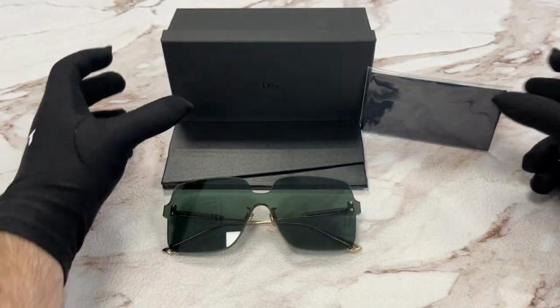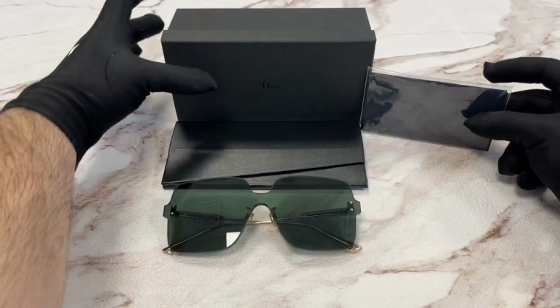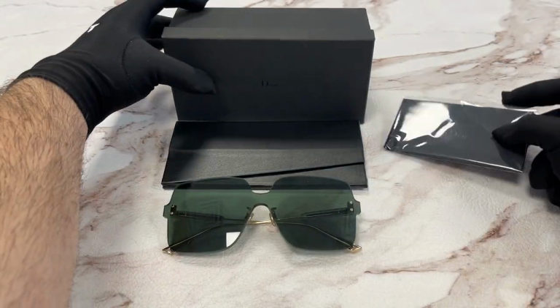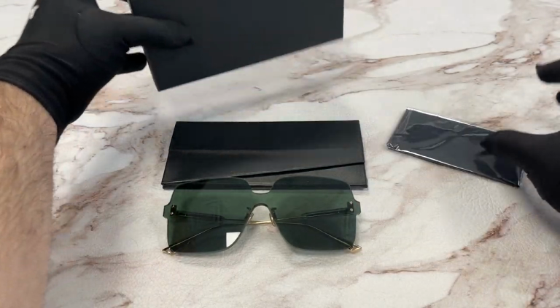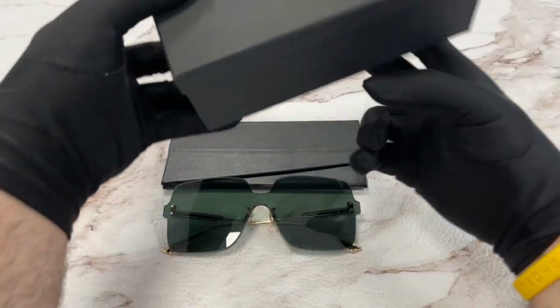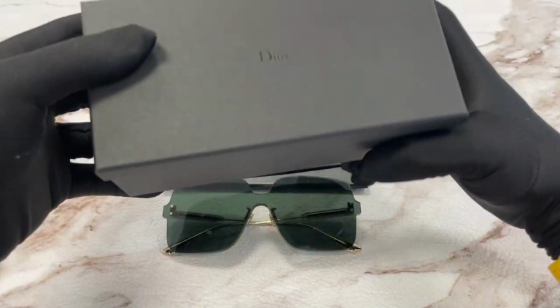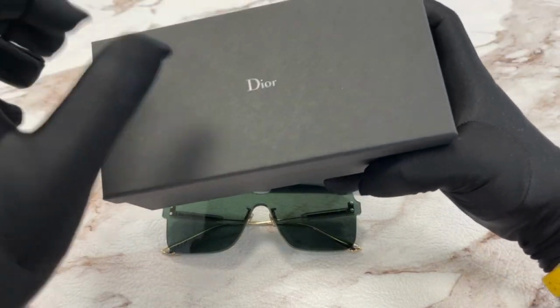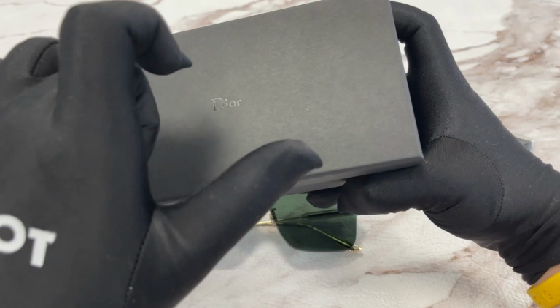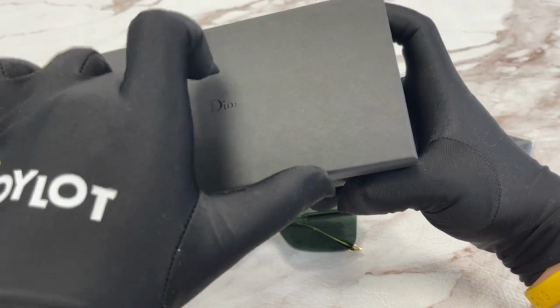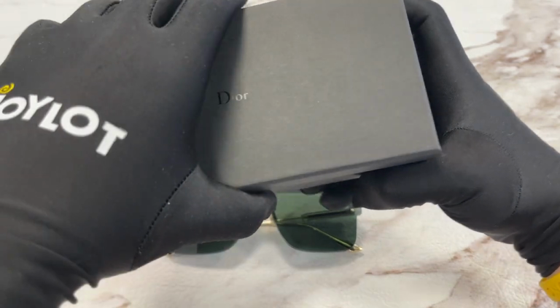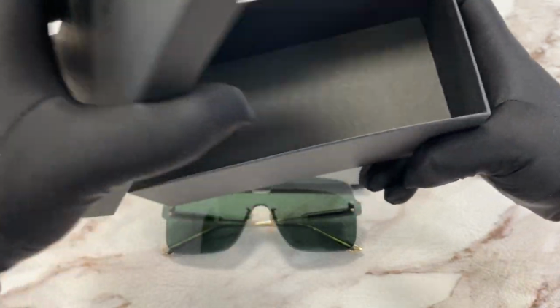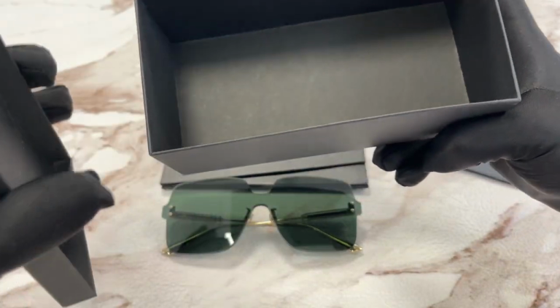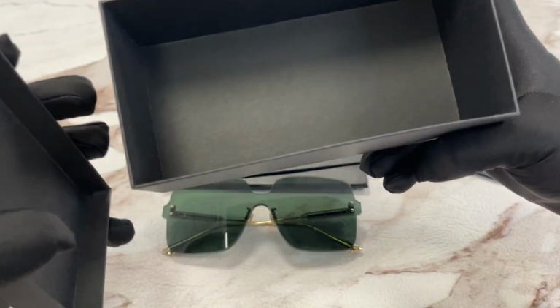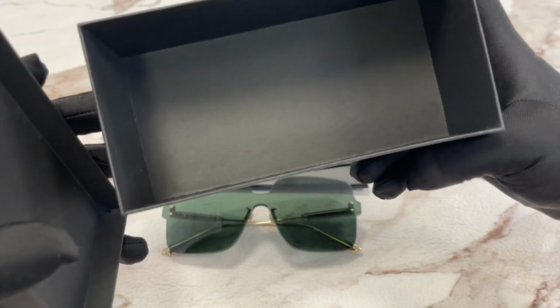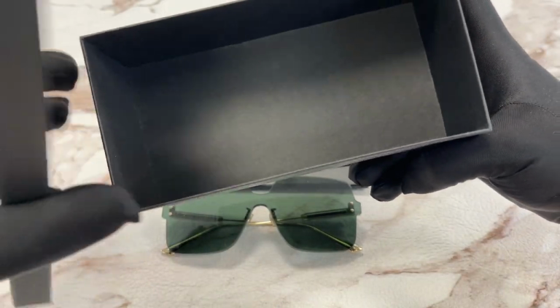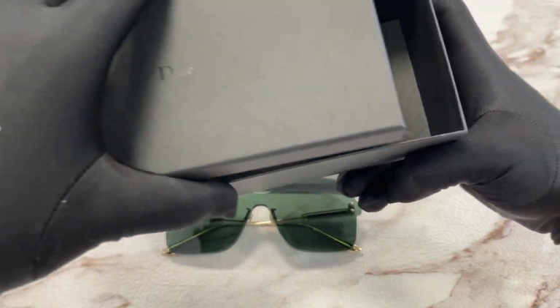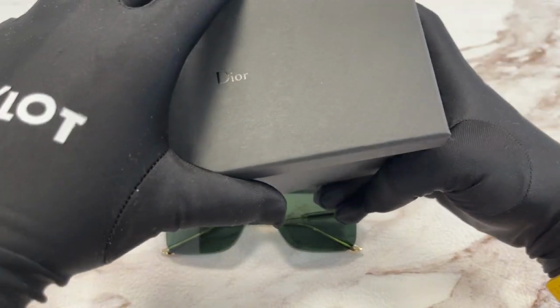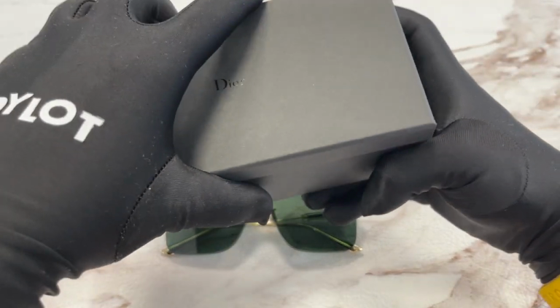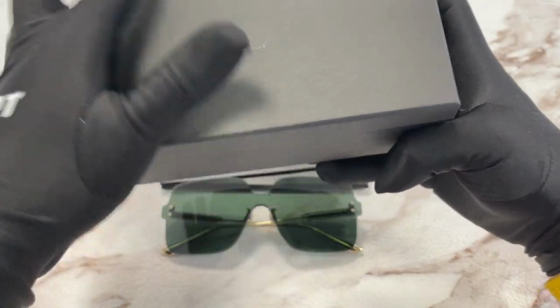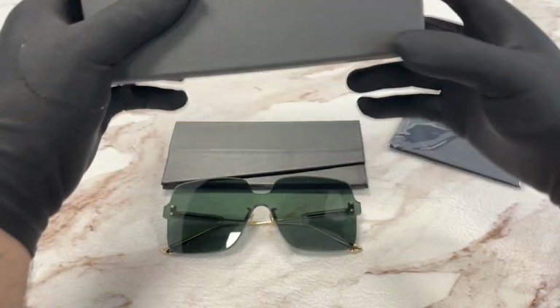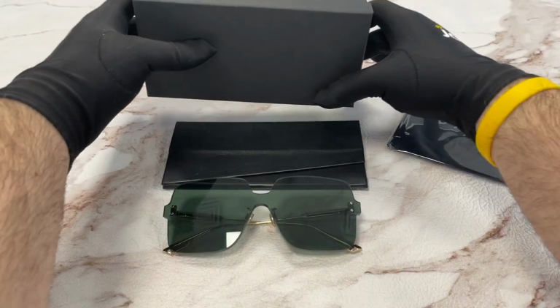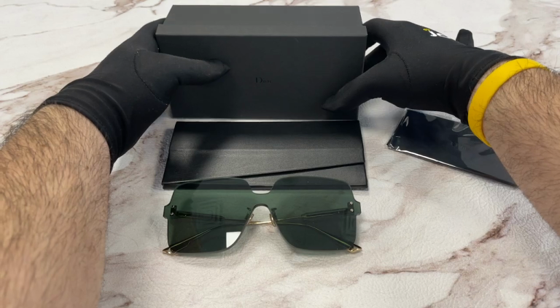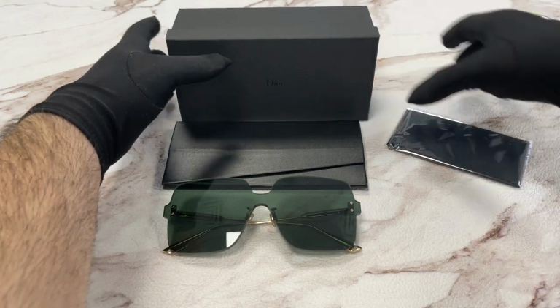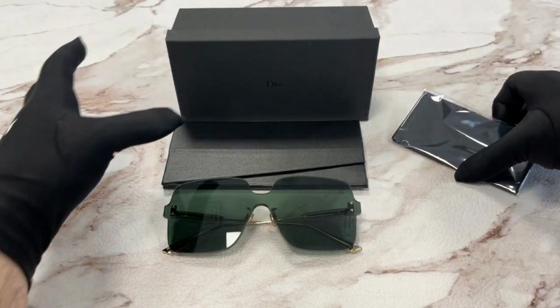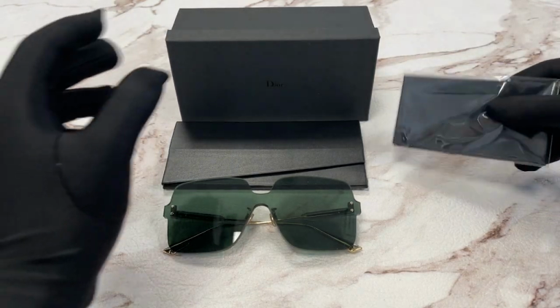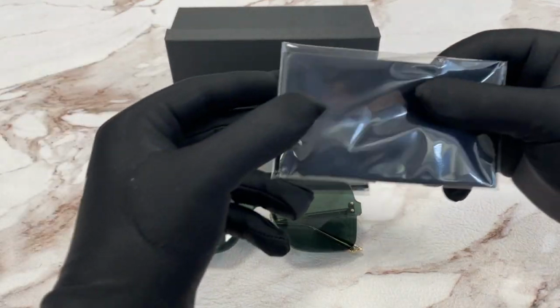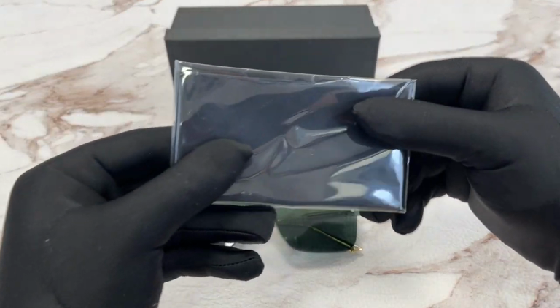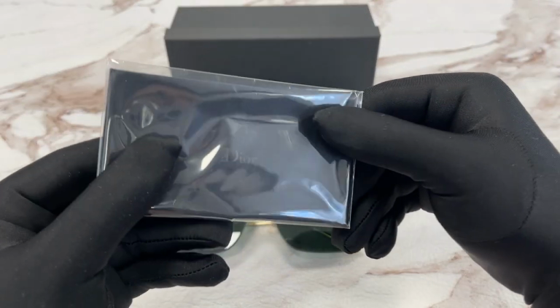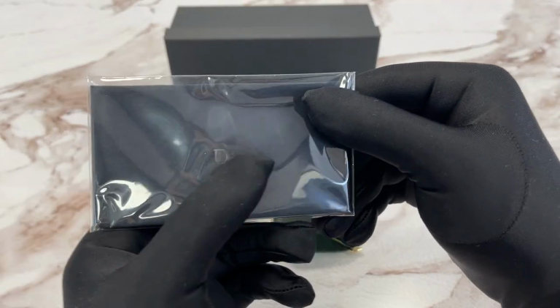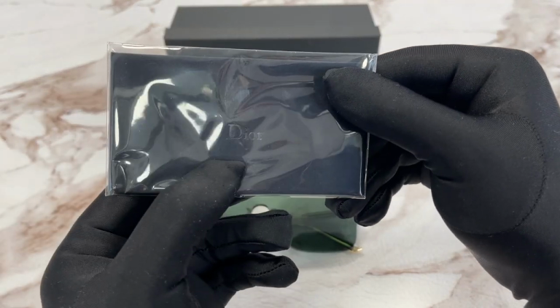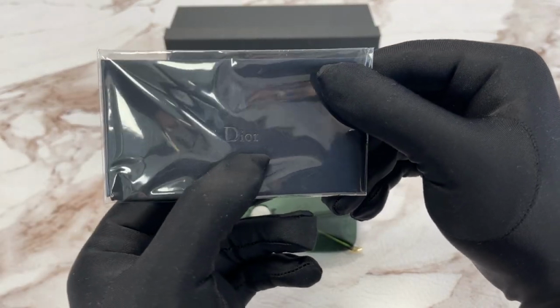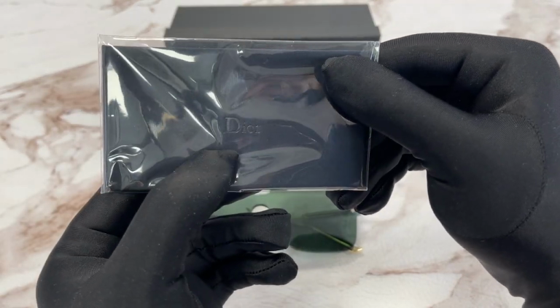This frame also comes with a Dior gift box. It has a Dior logo on it, and a black microfiber cleaning cloth with the Dior logo on it as well.